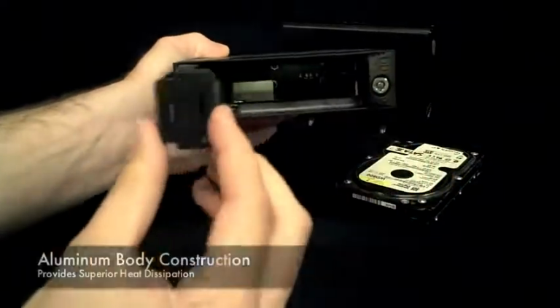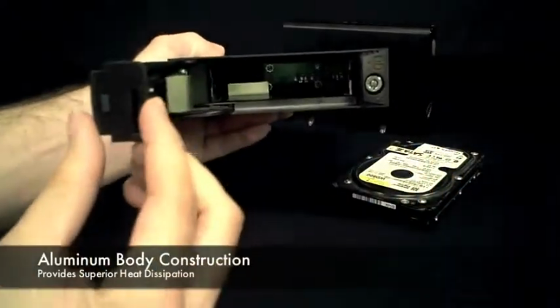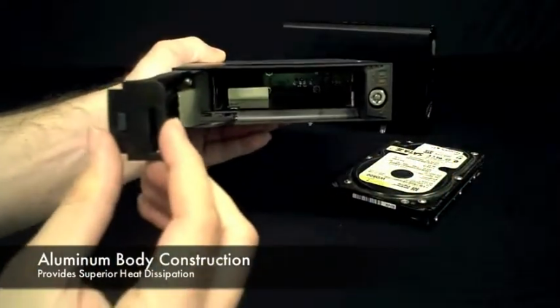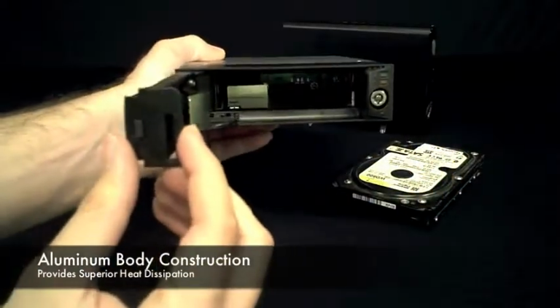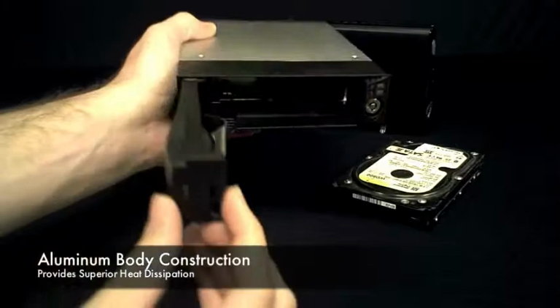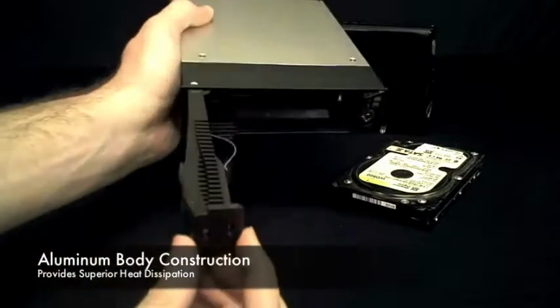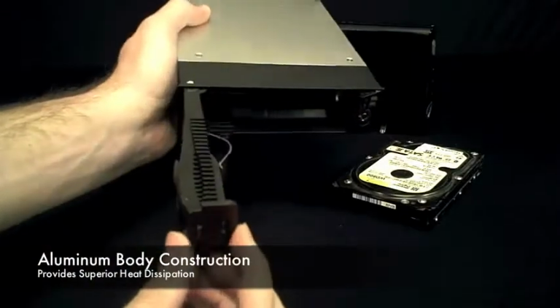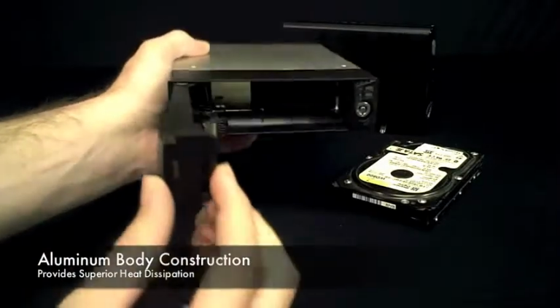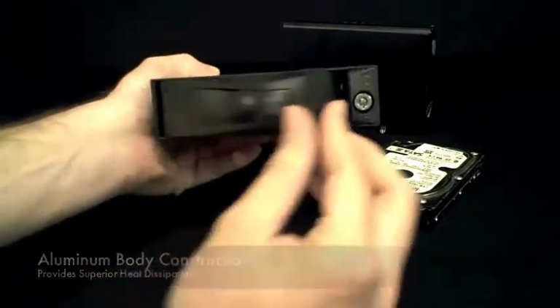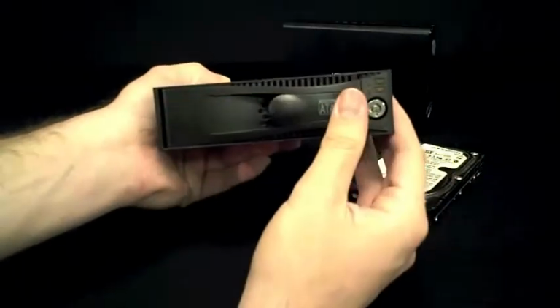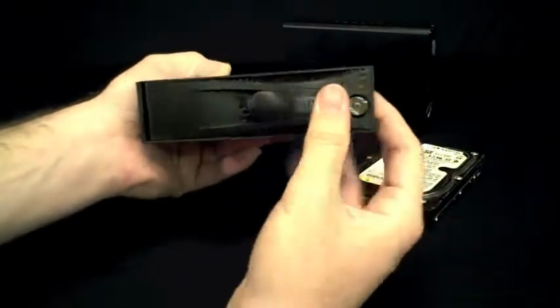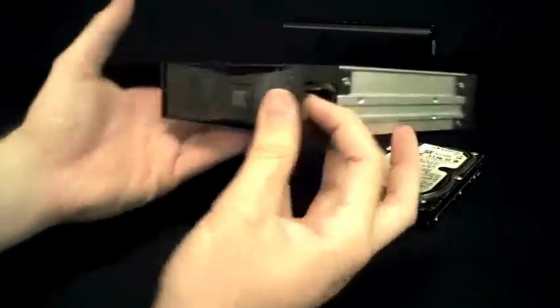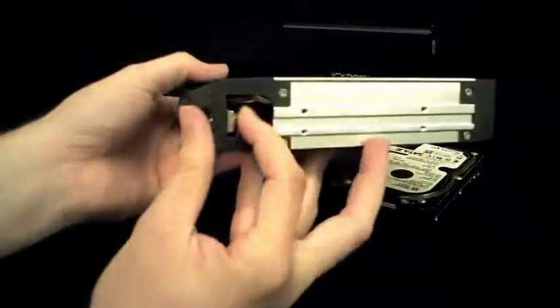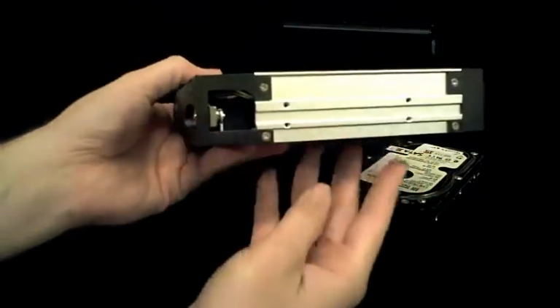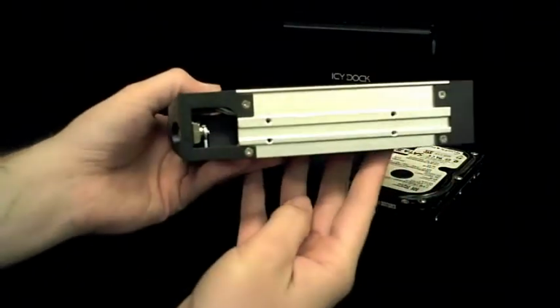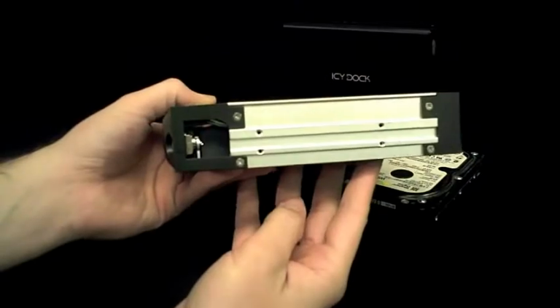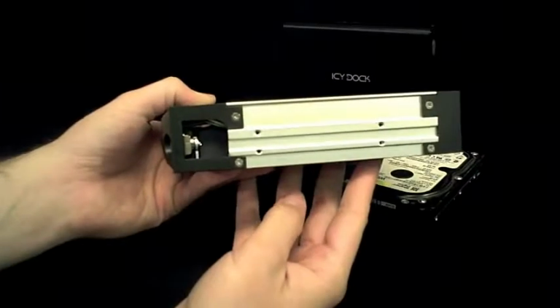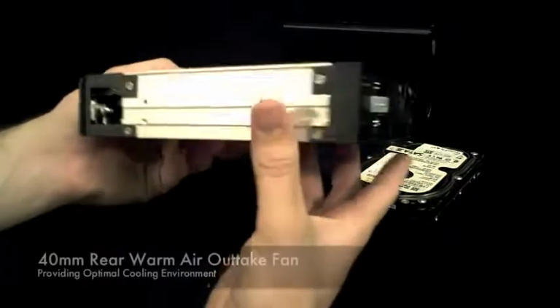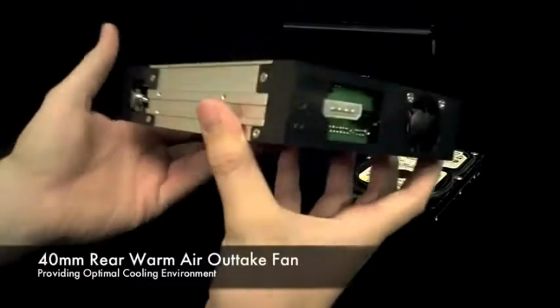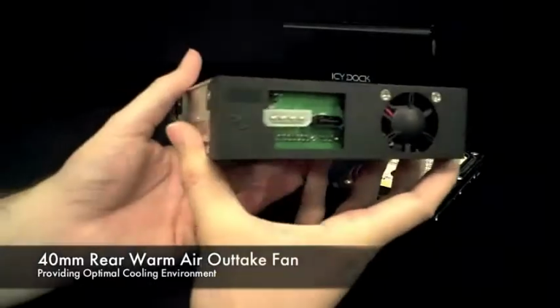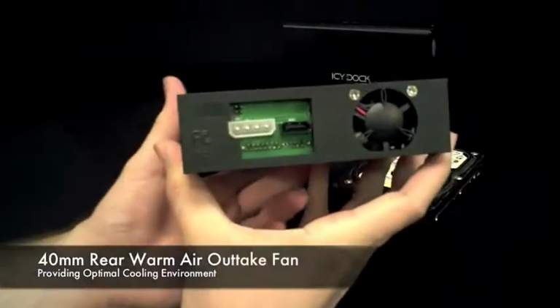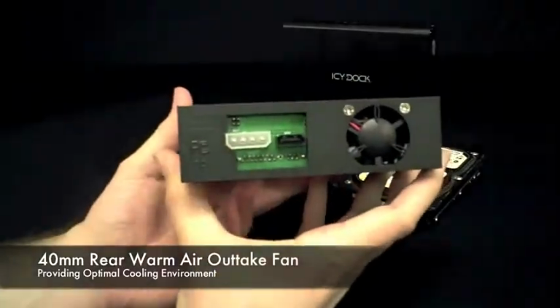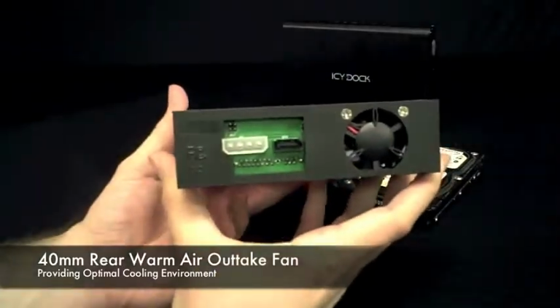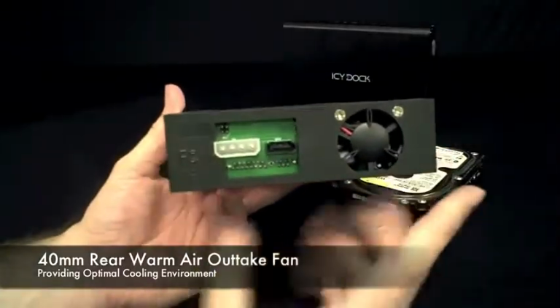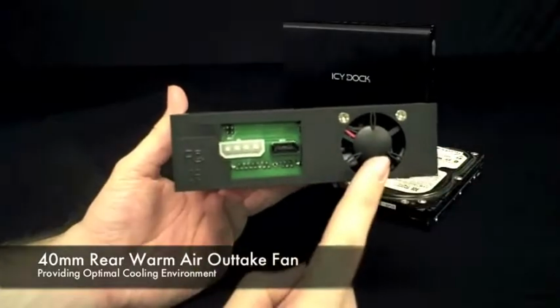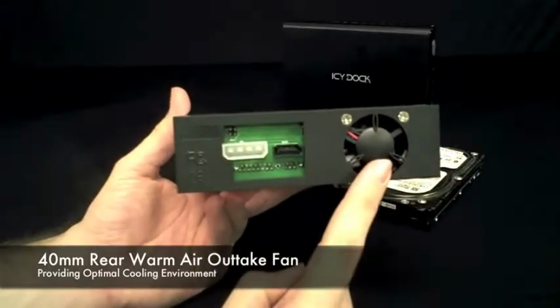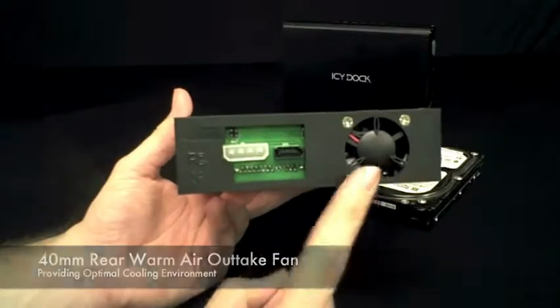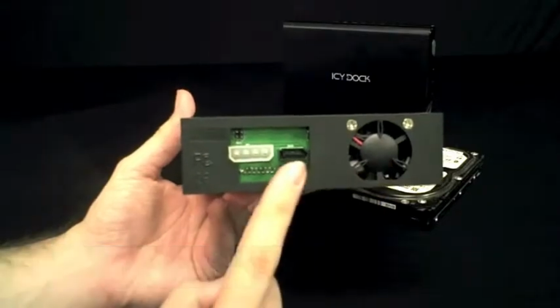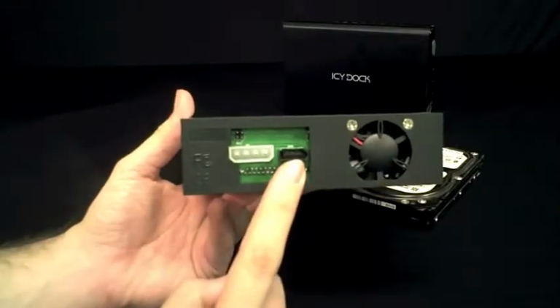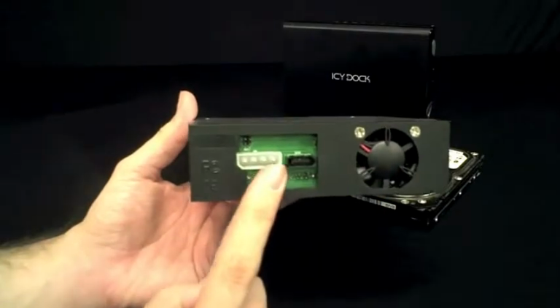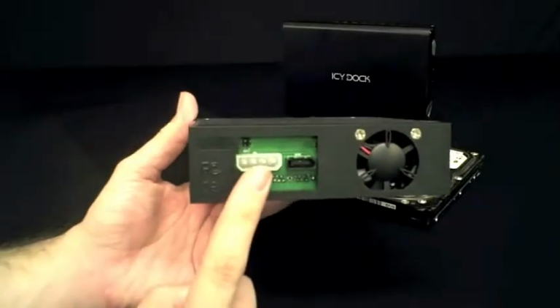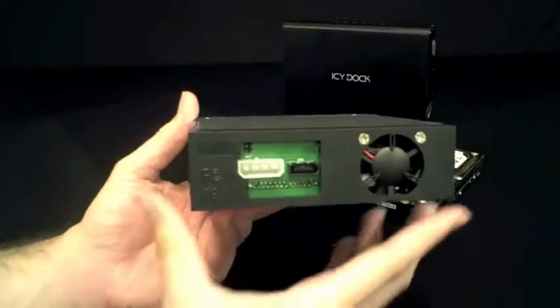It is built using lightweight aluminum and can handle up to 2TB SATA drives. On the sides are mounting holes to secure the device to your case. On the rear you will see a 40mm fan for drive cooling, a single SATA connection, and a 4-pin power connector.